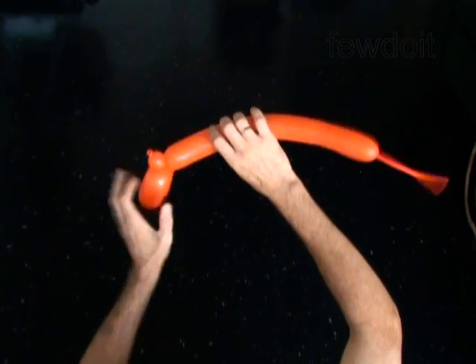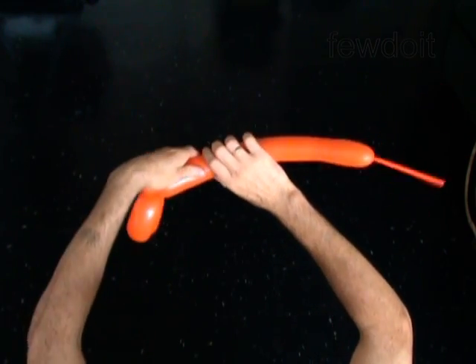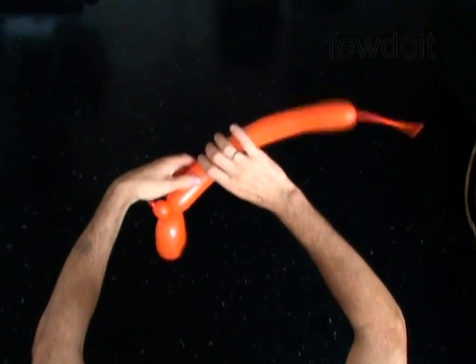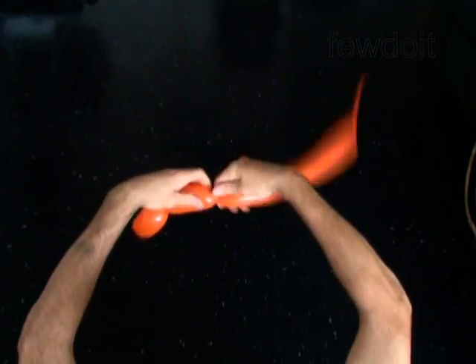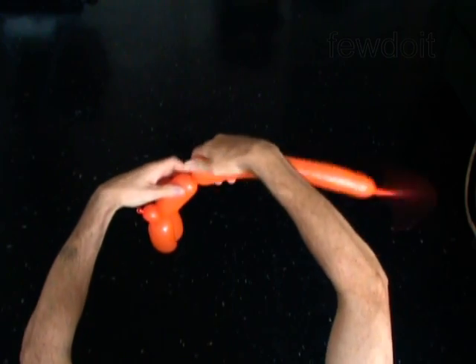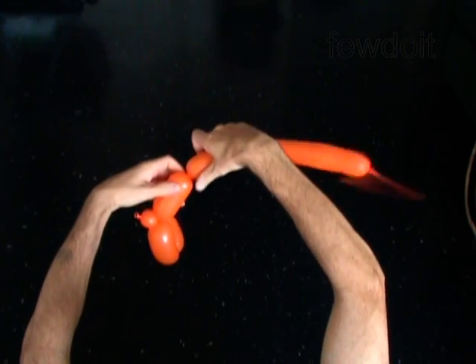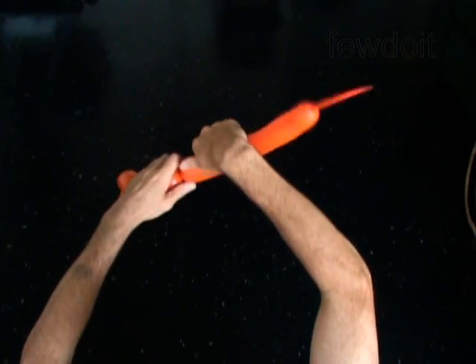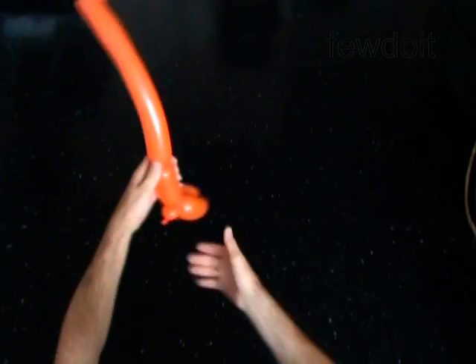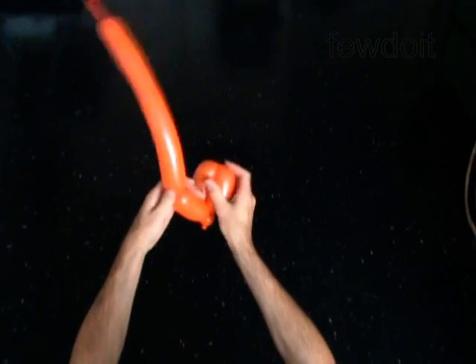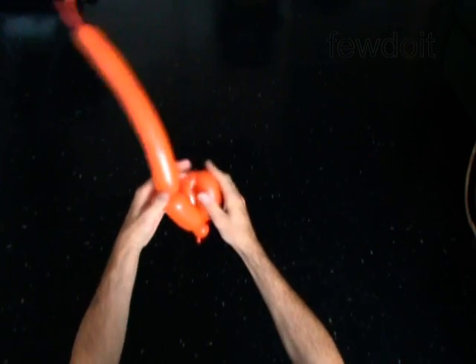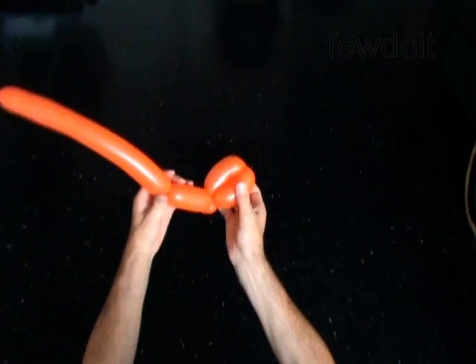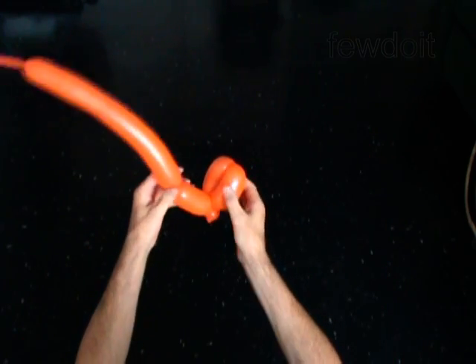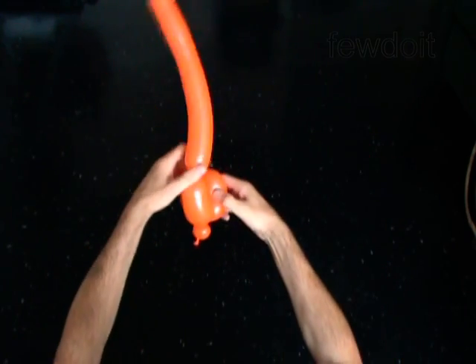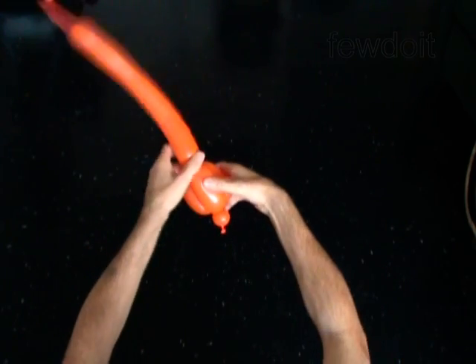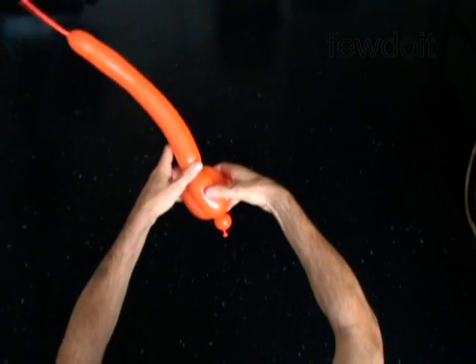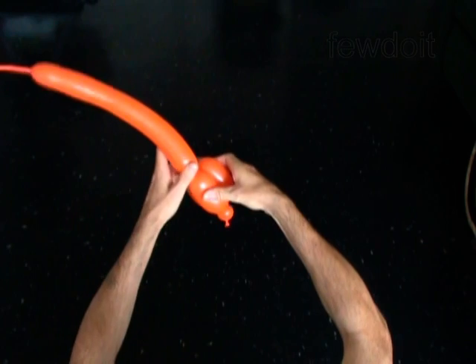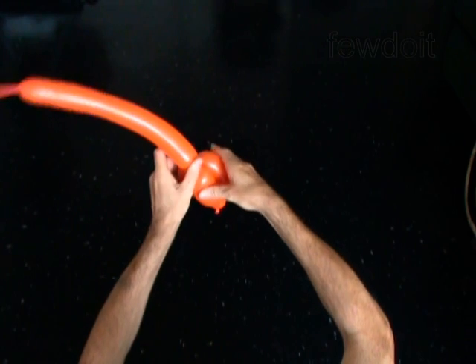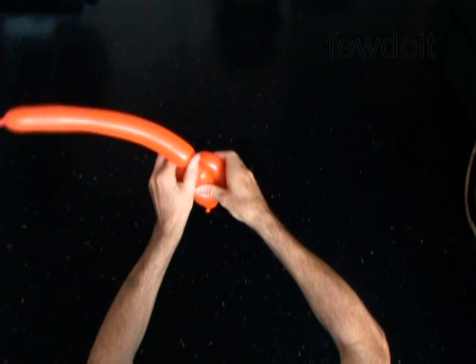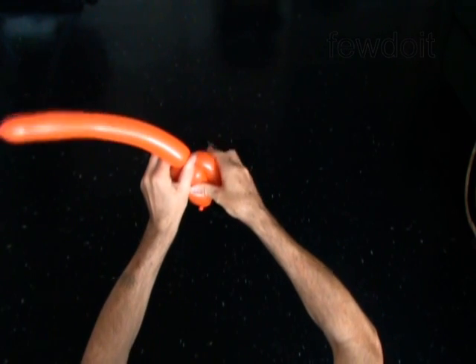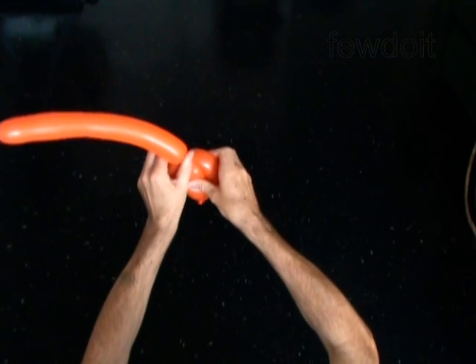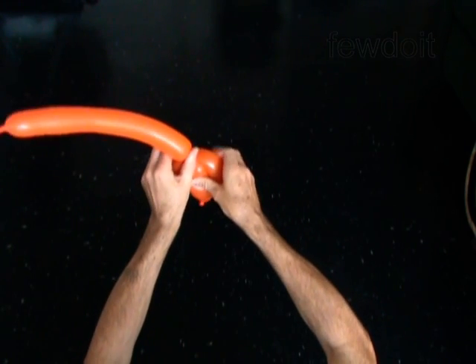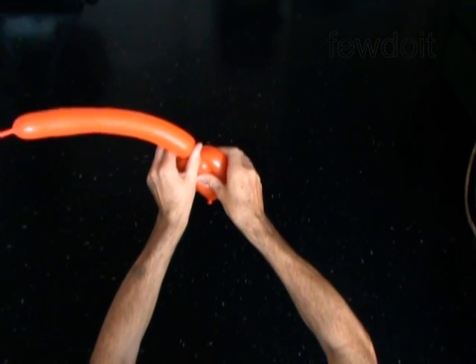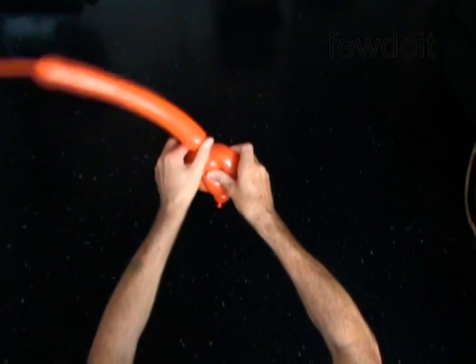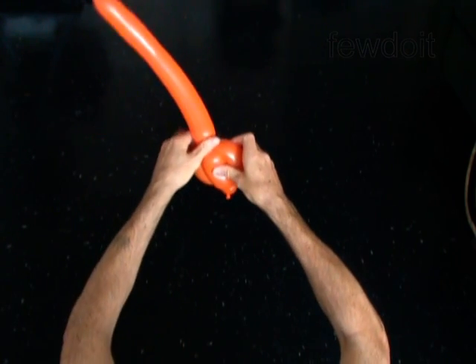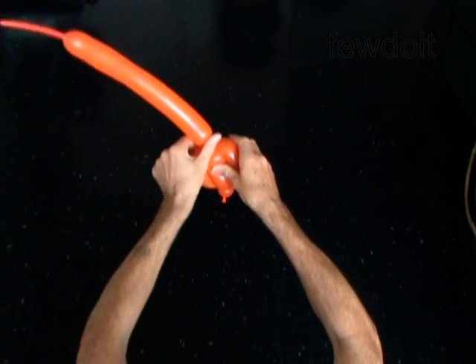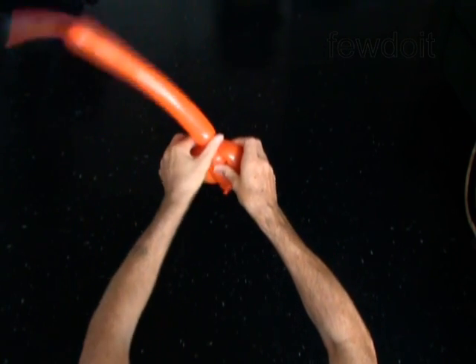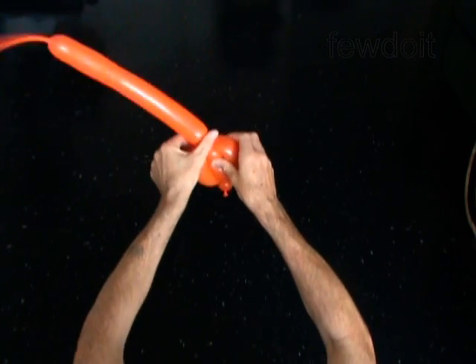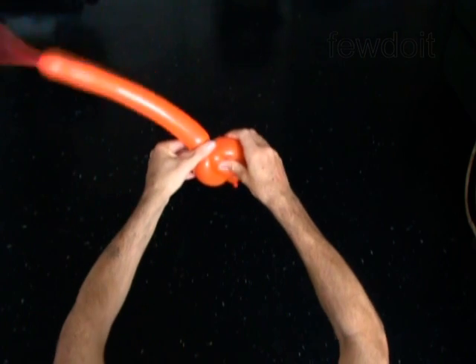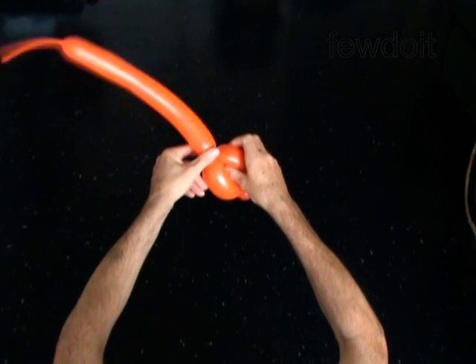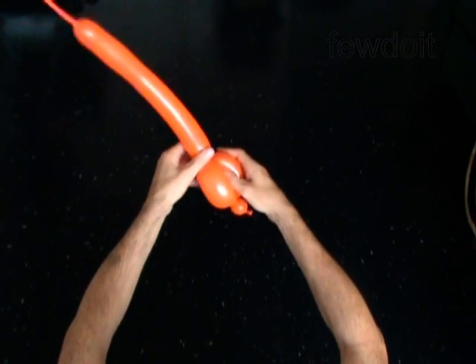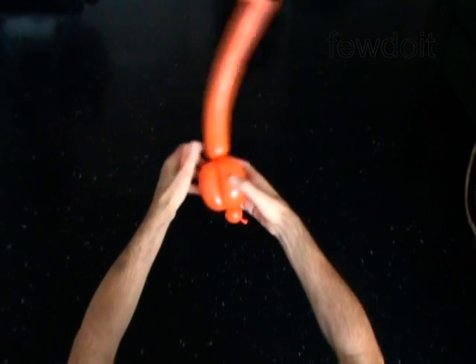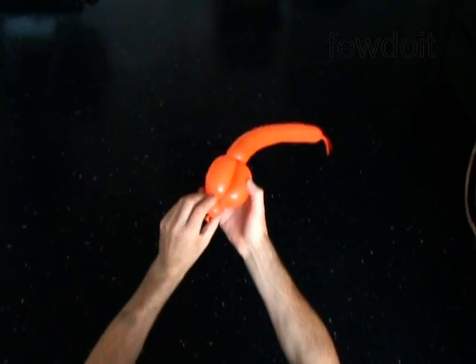Twist the fourth 3-inch bubble. Lock the free end of the fourth bubble between the second and the third bubbles. Roll the second and the third bubbles around the fourth bubble. You have made the muzzle.